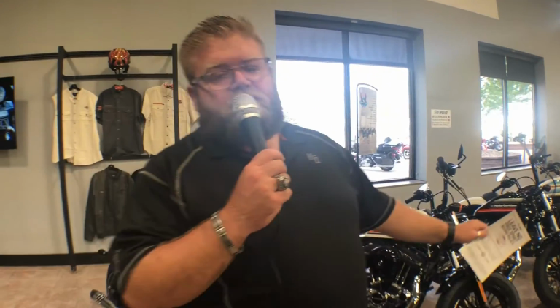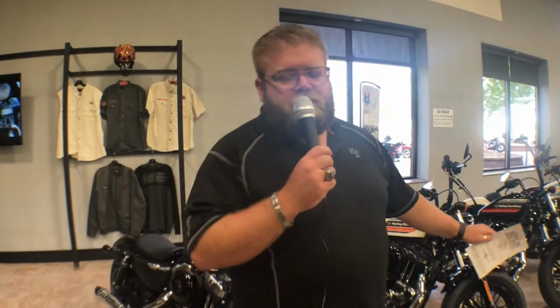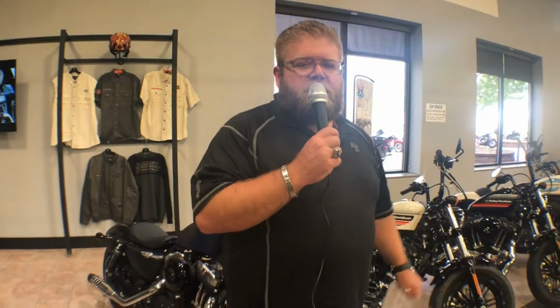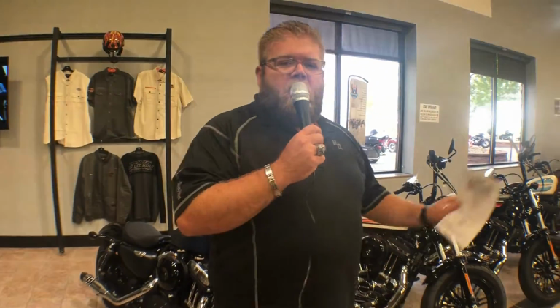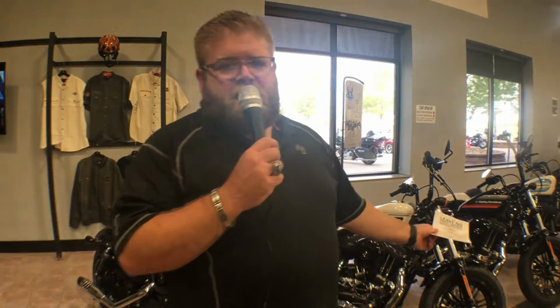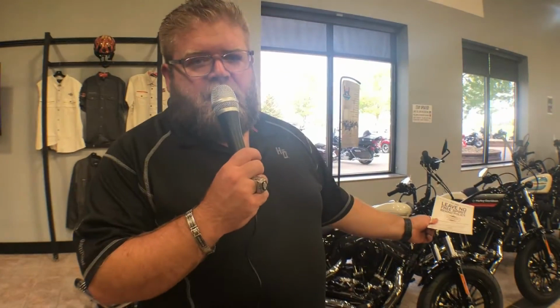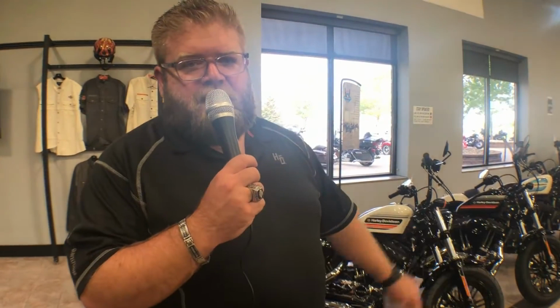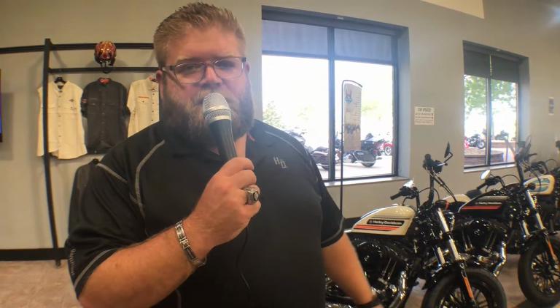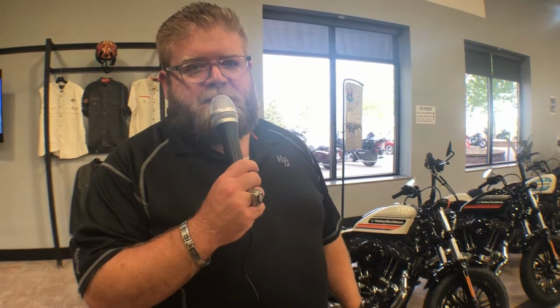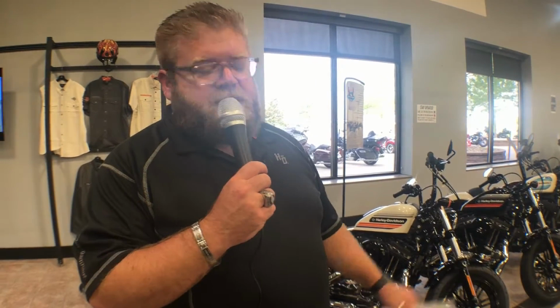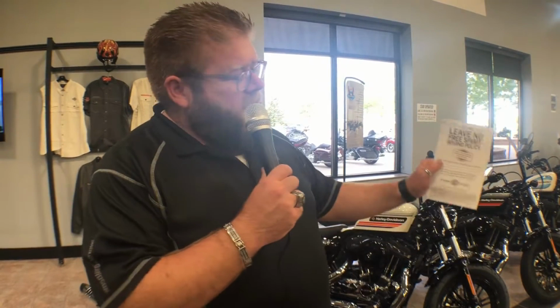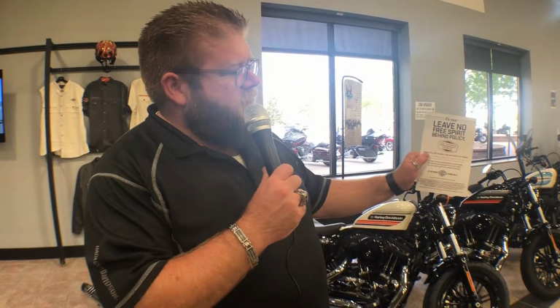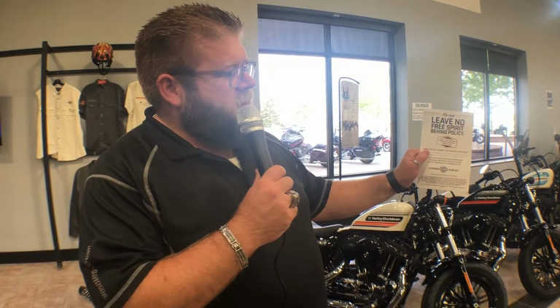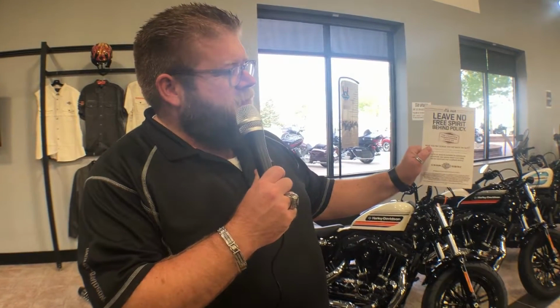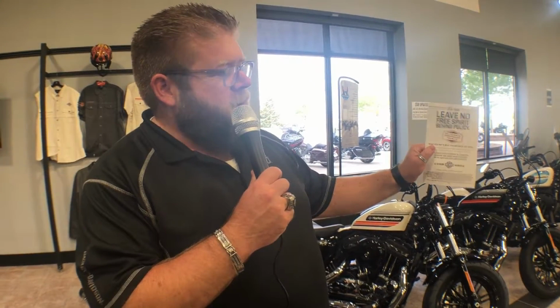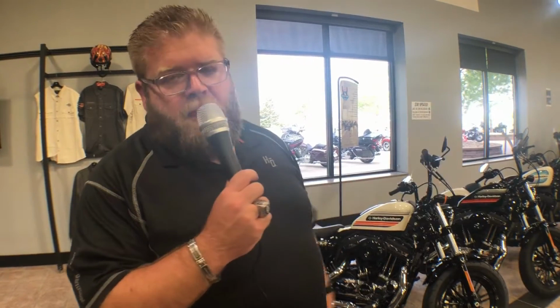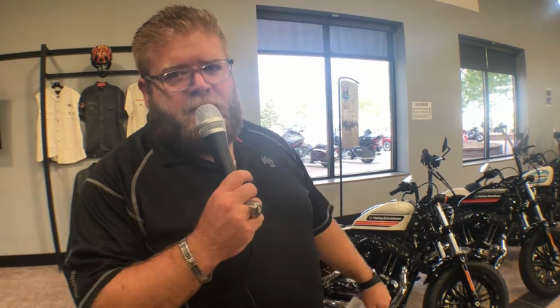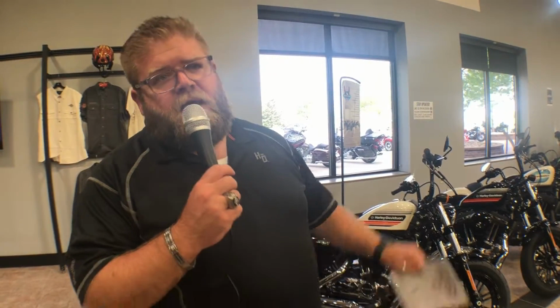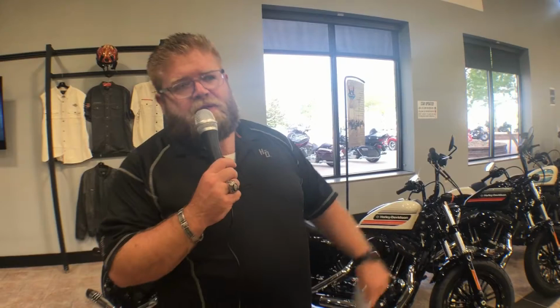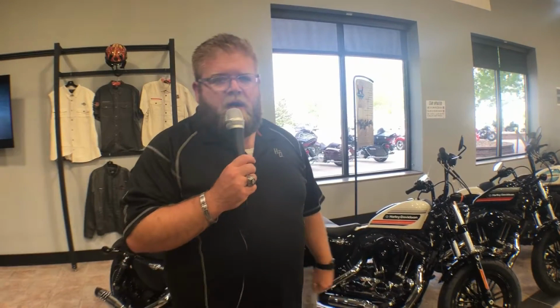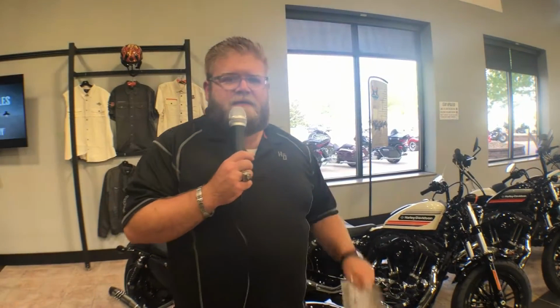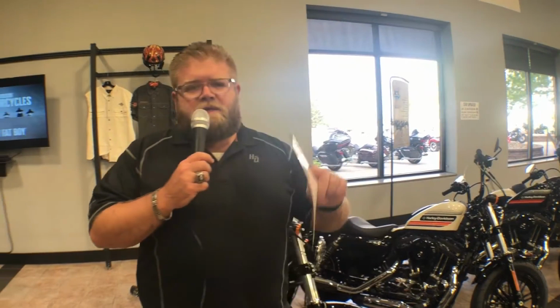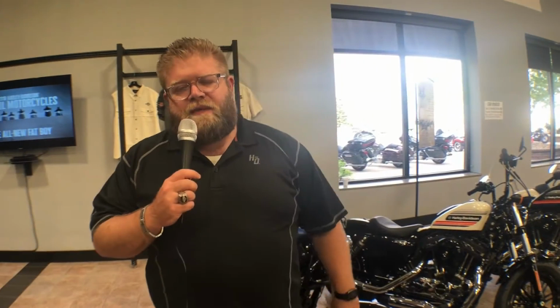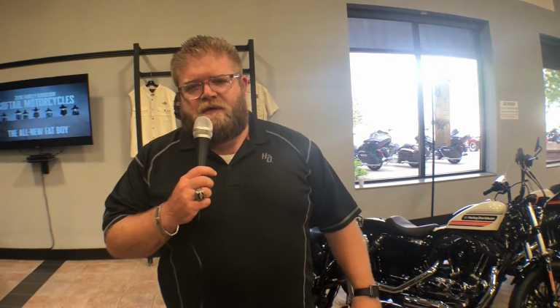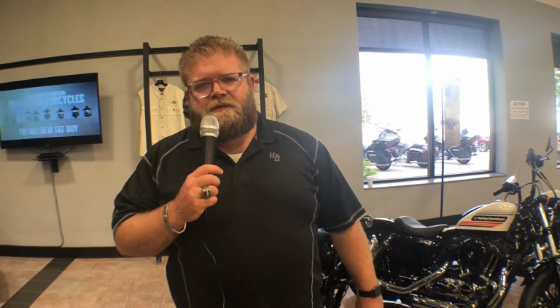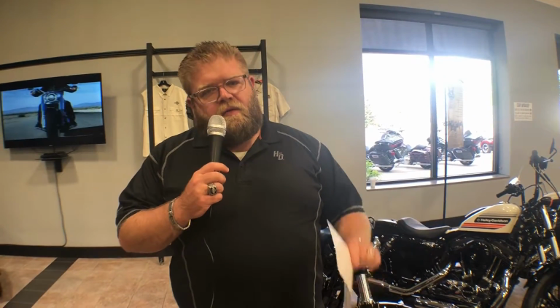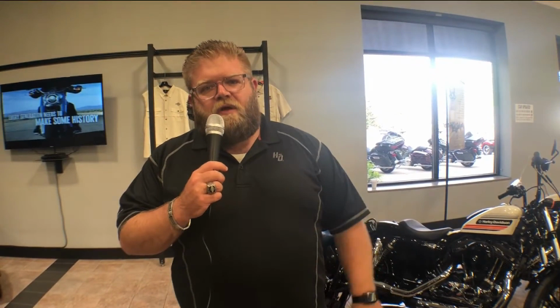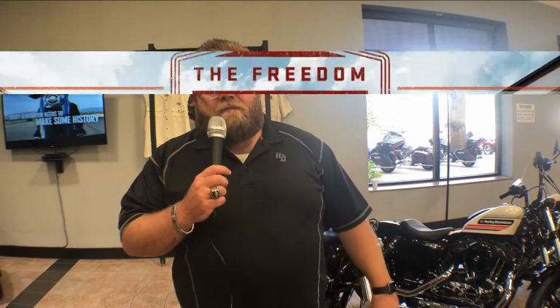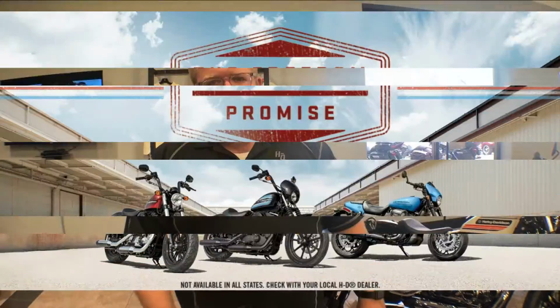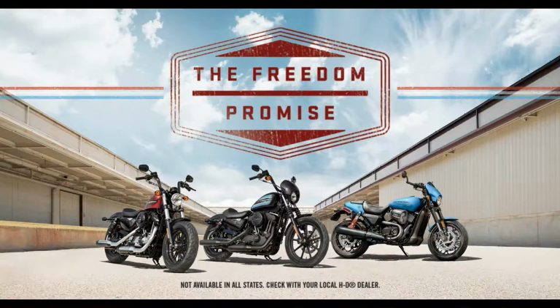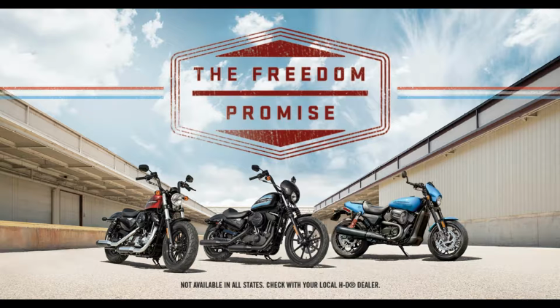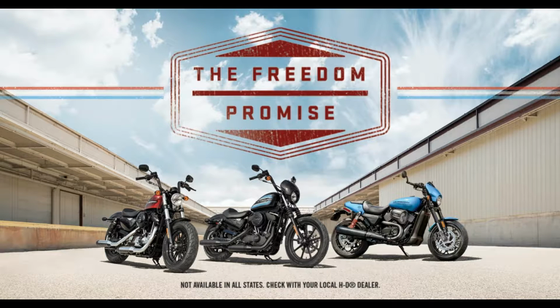Get a 1200 Sportster decked out and customized for under $10,000 and take advantage of the Leave No Free Spirit Behind policy. Come on out to J&L Harley-Davidson, talk to one of my sales associates. We'll get you on a bike.